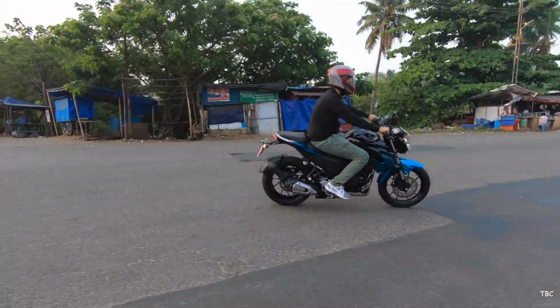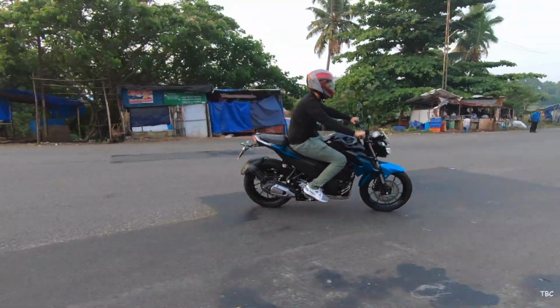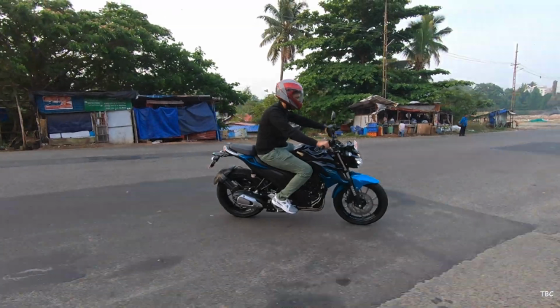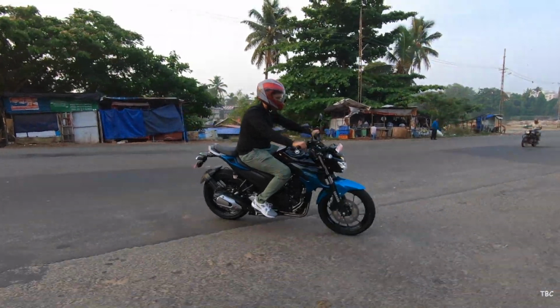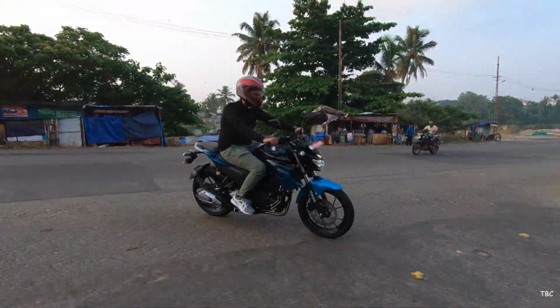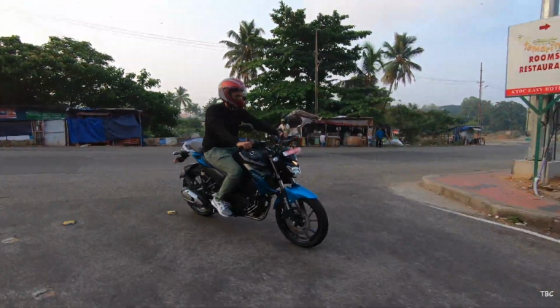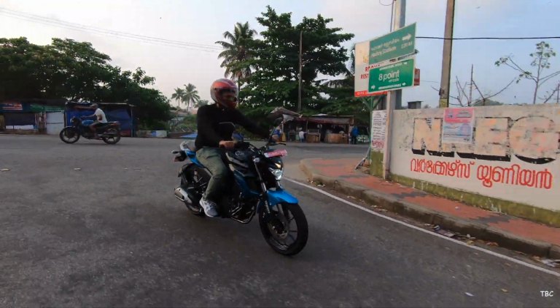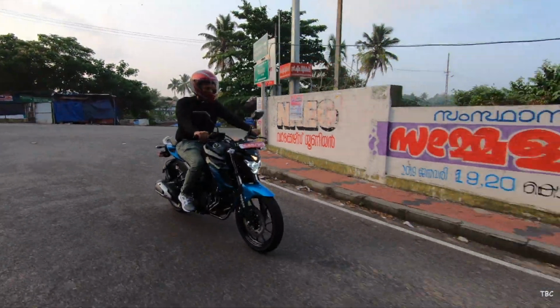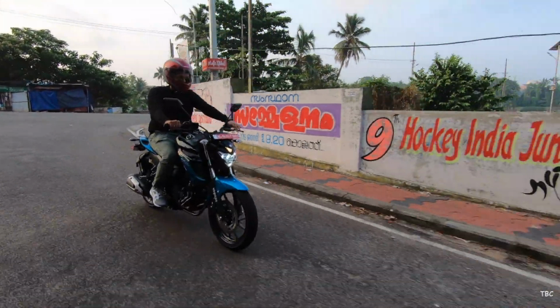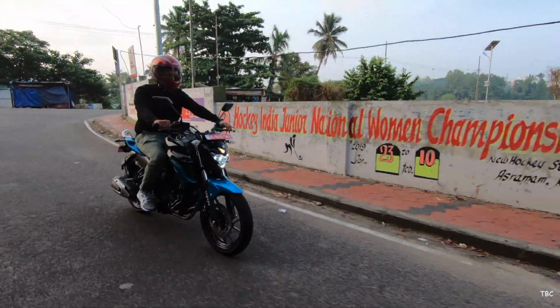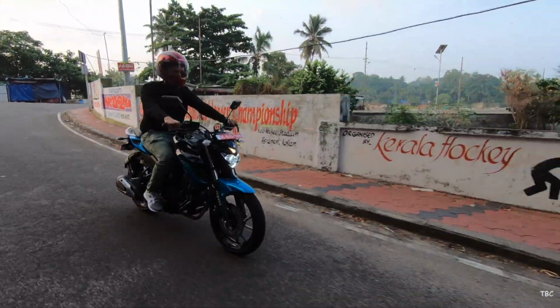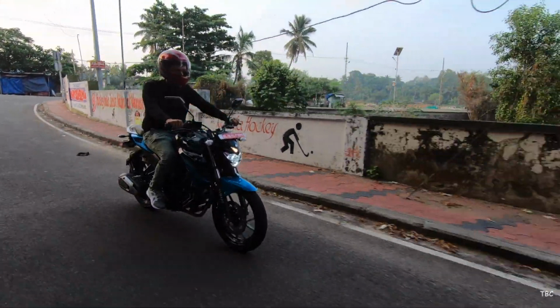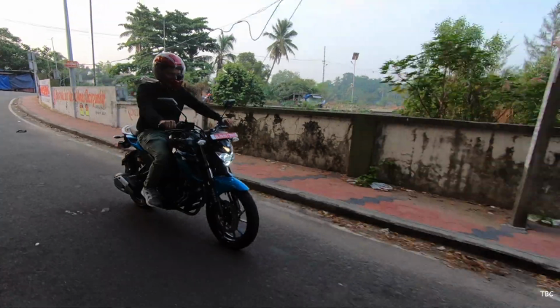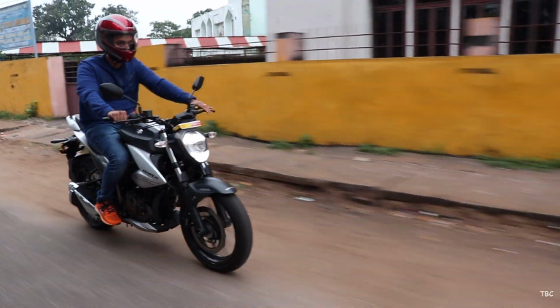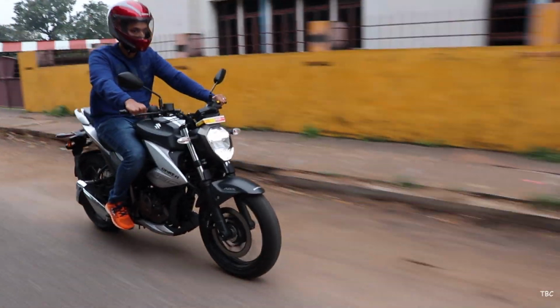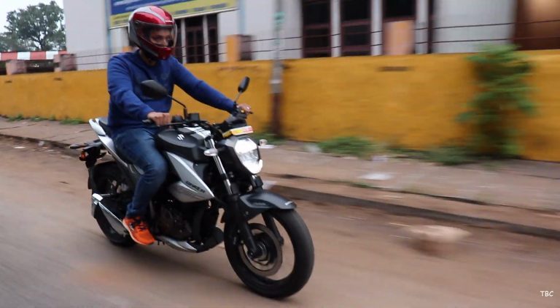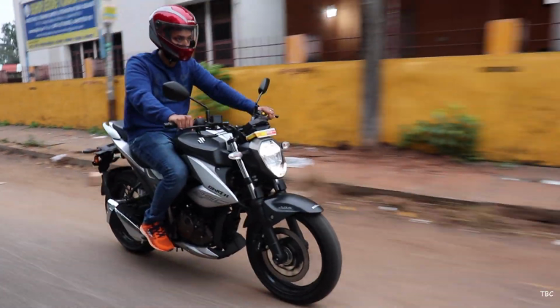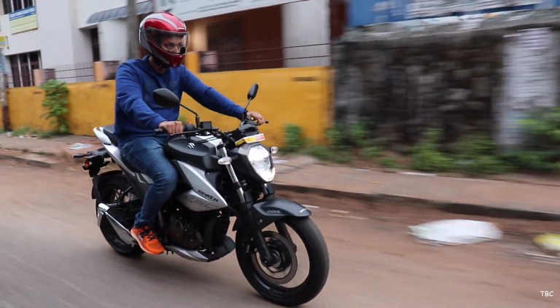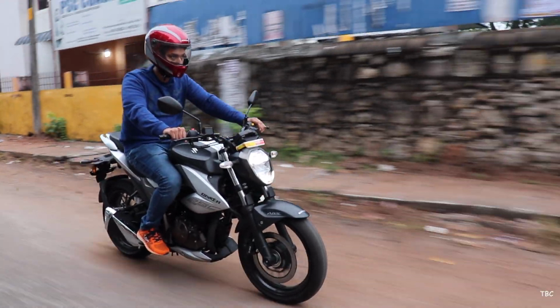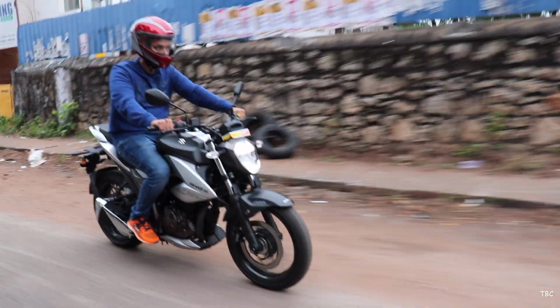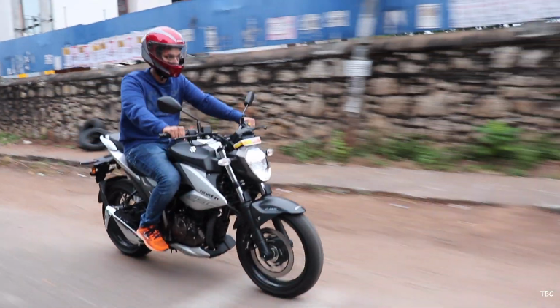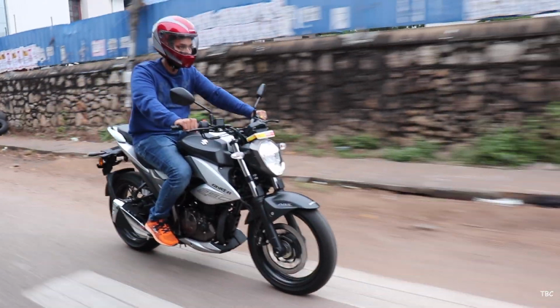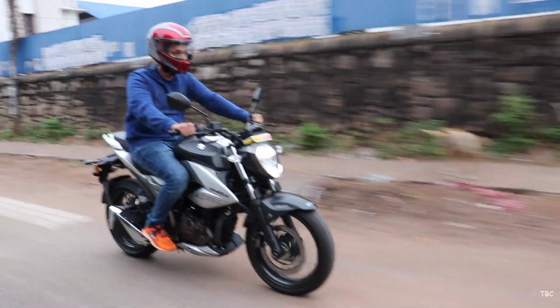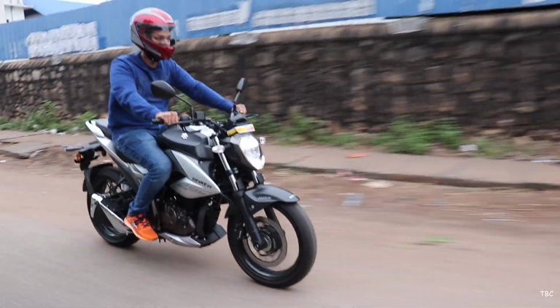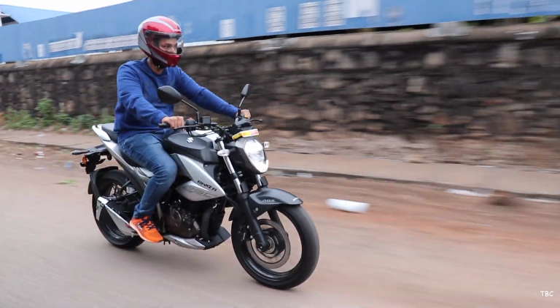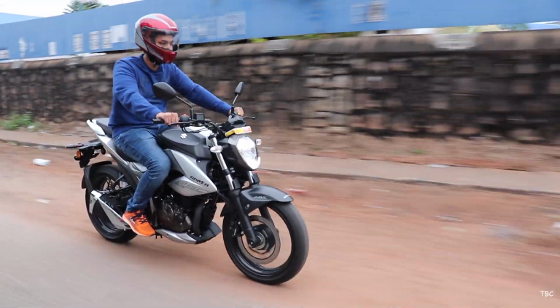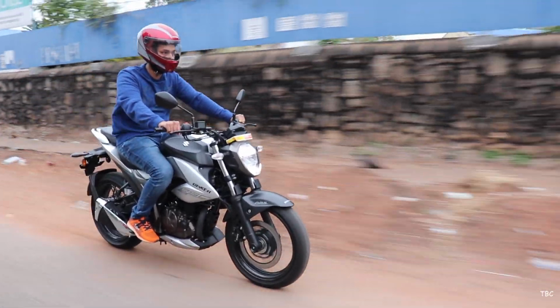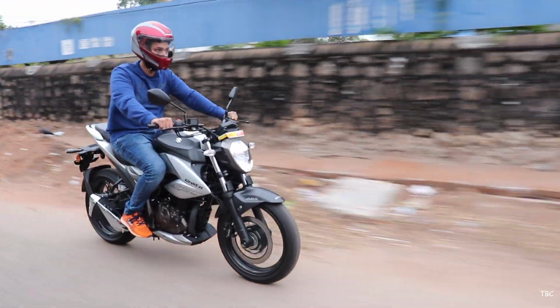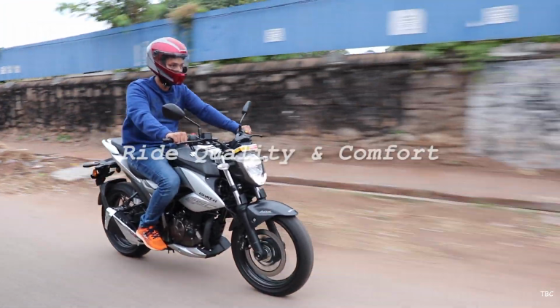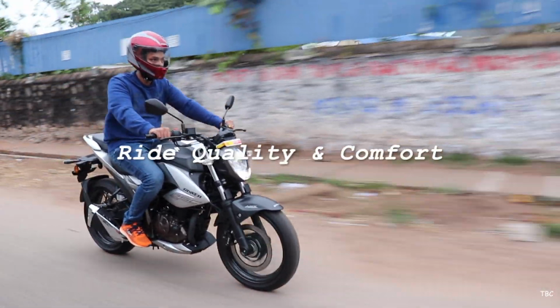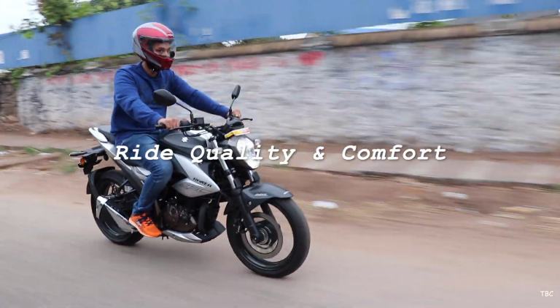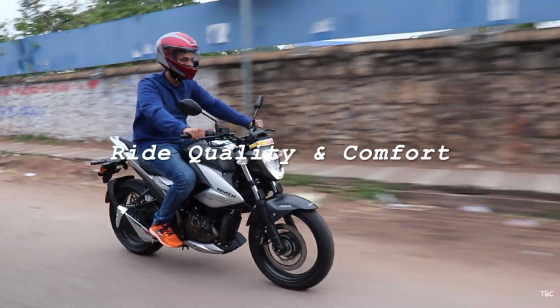The specs give us an idea about the engine, overall dimensions, and type of brakes used. The Gixxer 250 does look better on paper, but we need to confirm how well it translates to real-world use — and that's what the third factor, ride quality and comfort, covers.